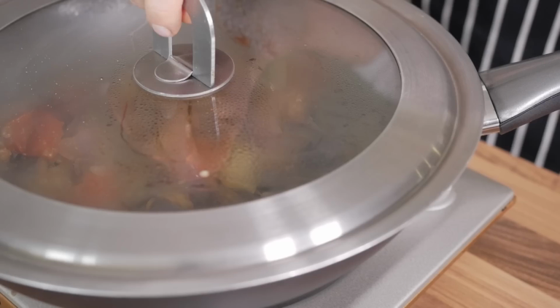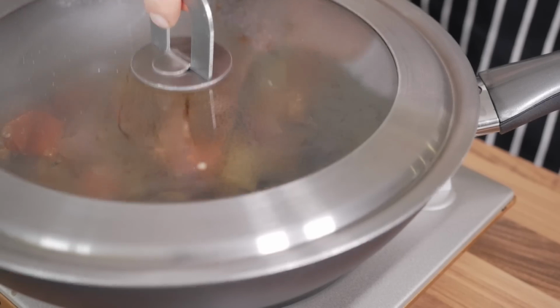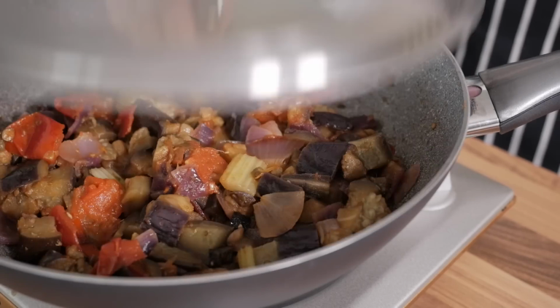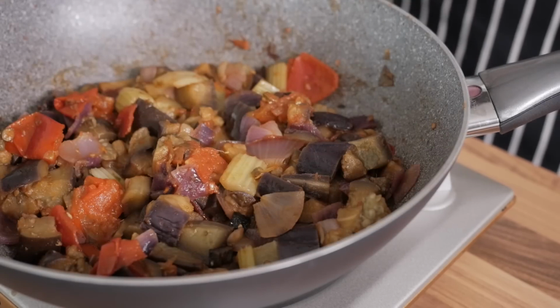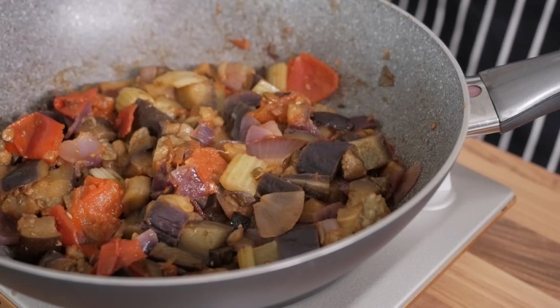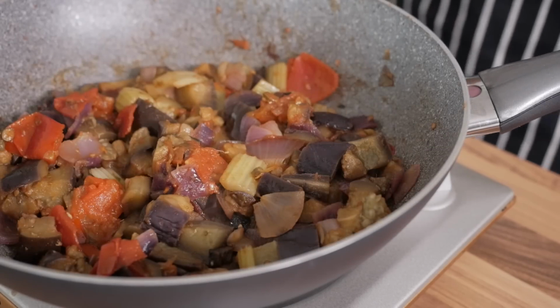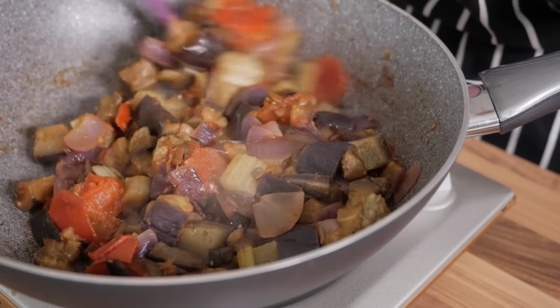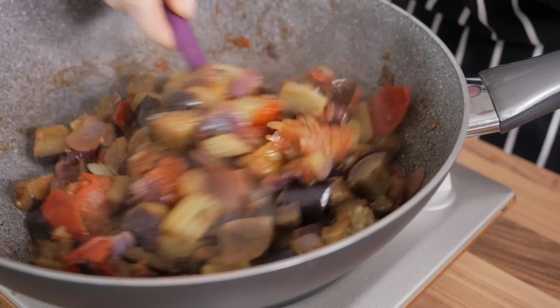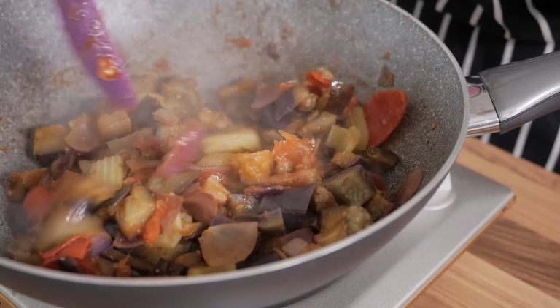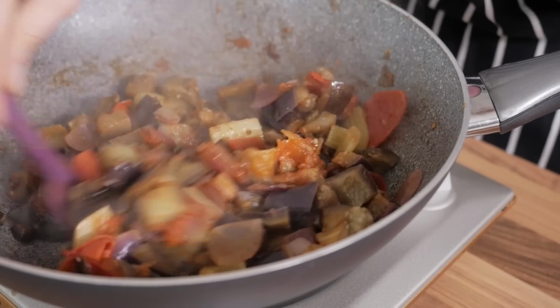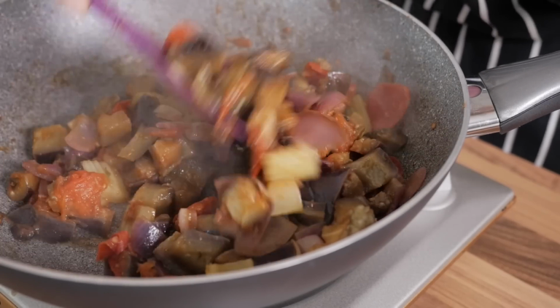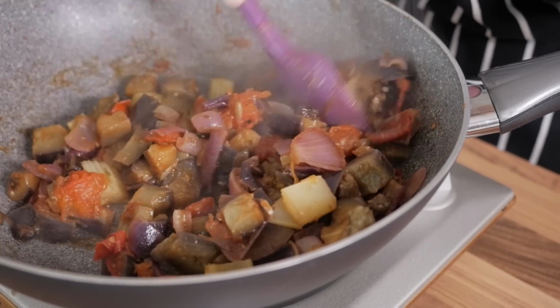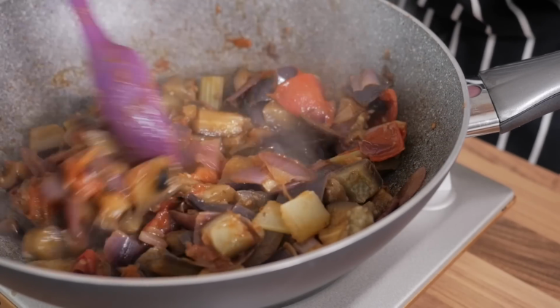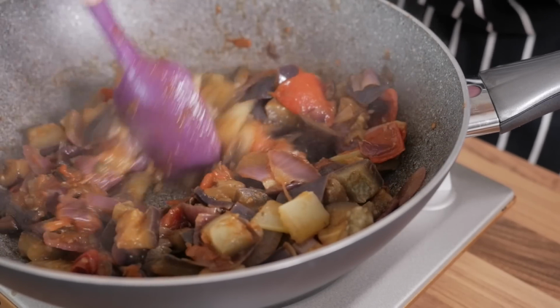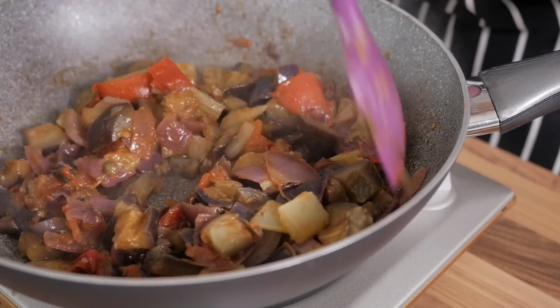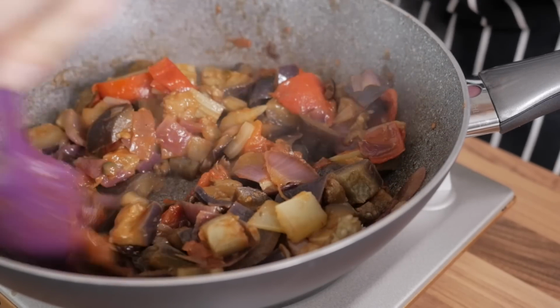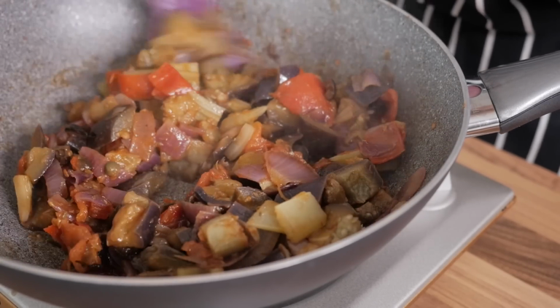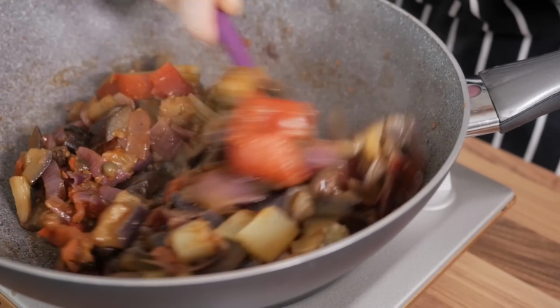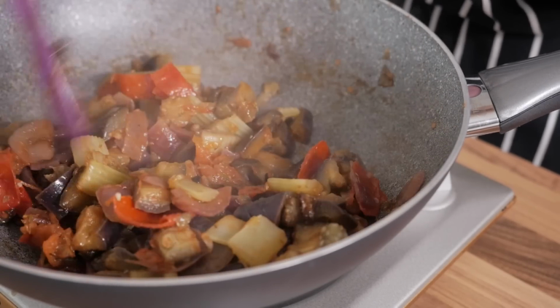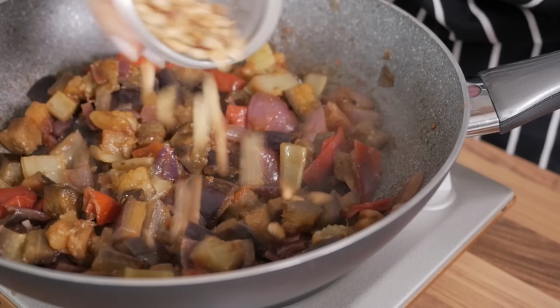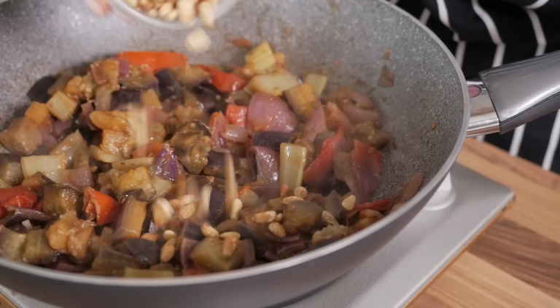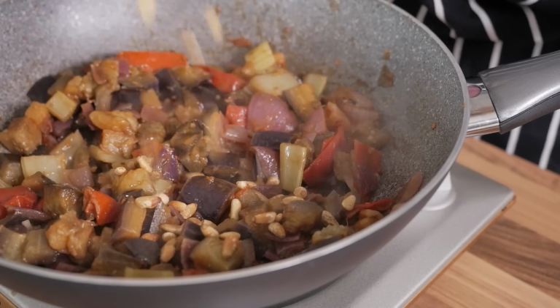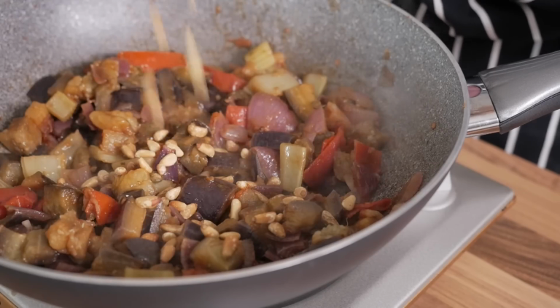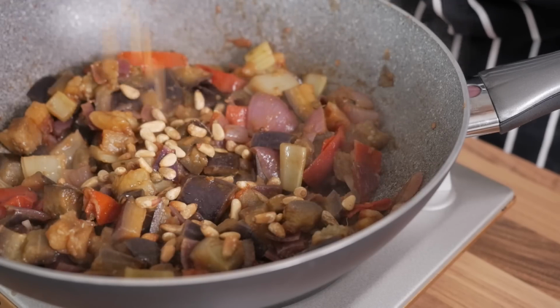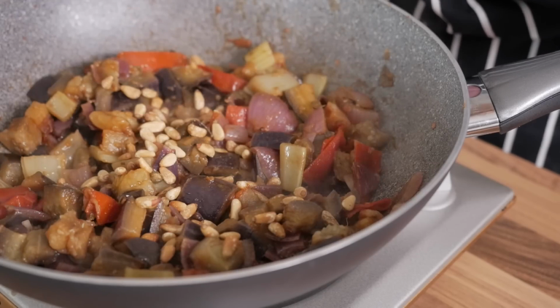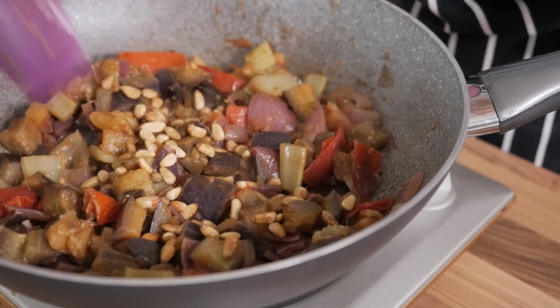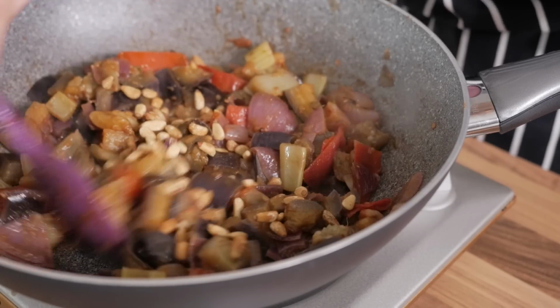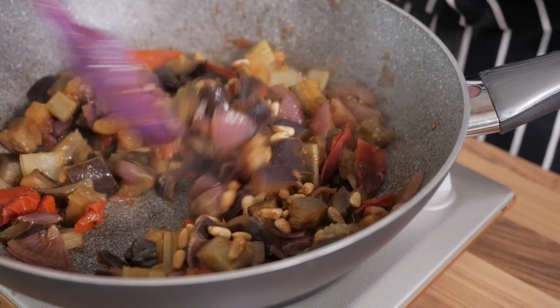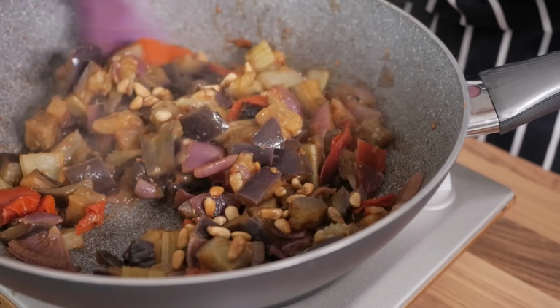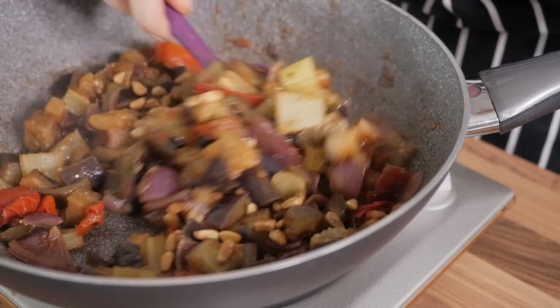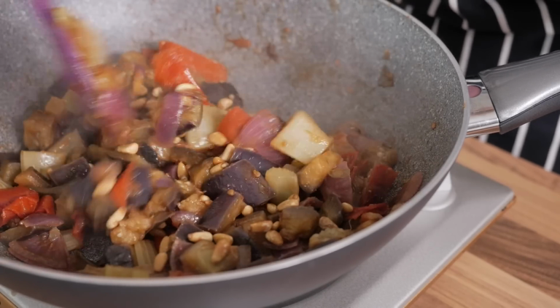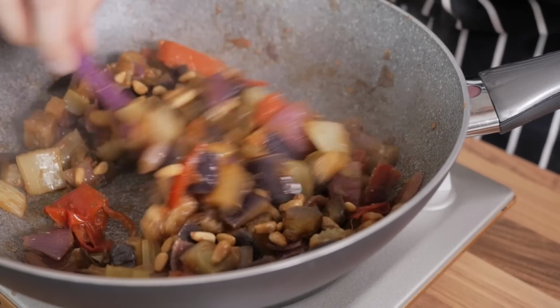Once the time has elapsed, the caponata is ready to be served, but first, make sure to stir in the toasted pine nuts, and to taste the dish, and adjust the salt if necessary.